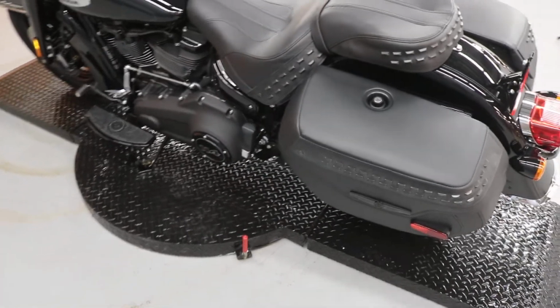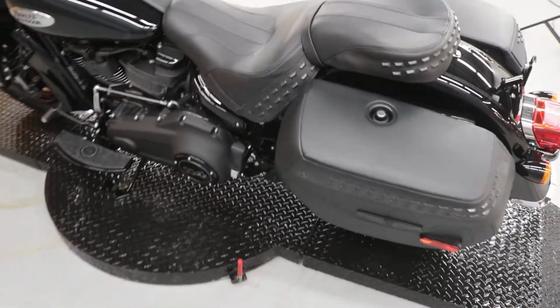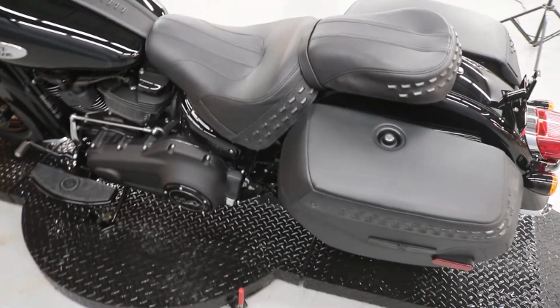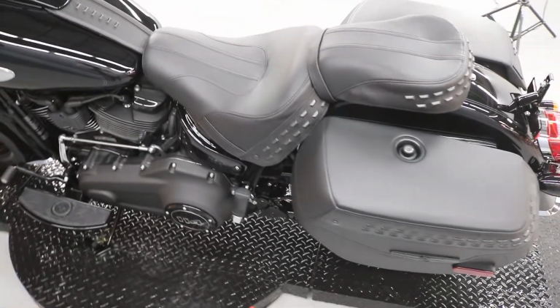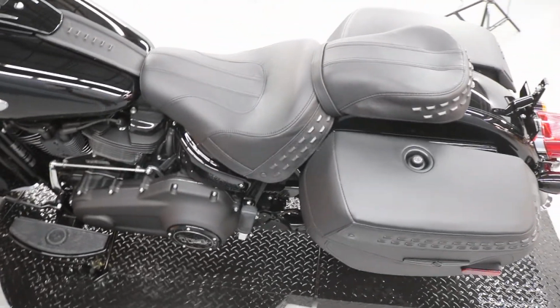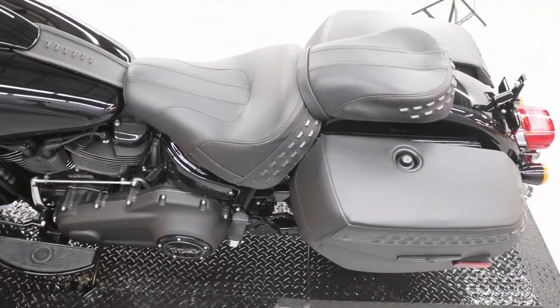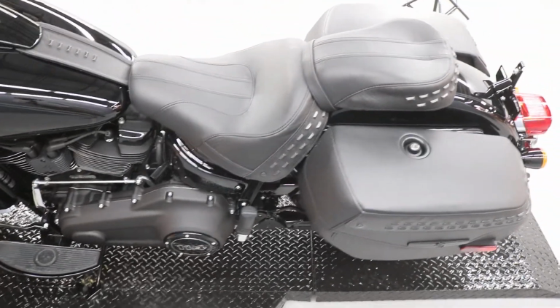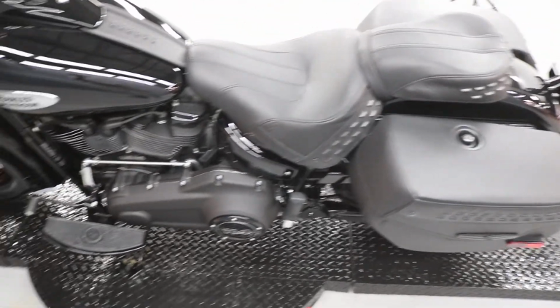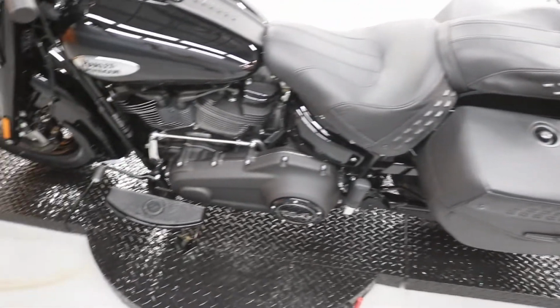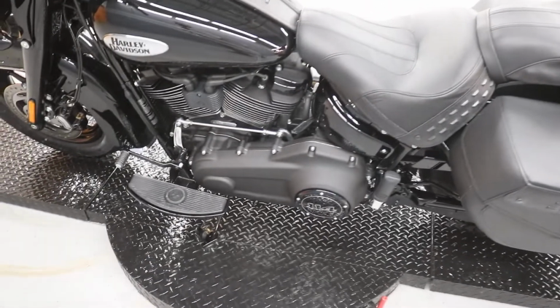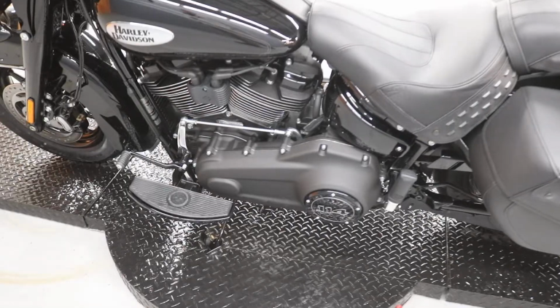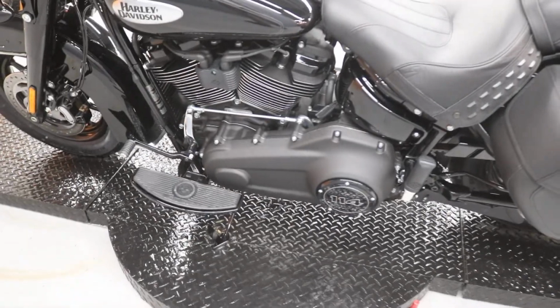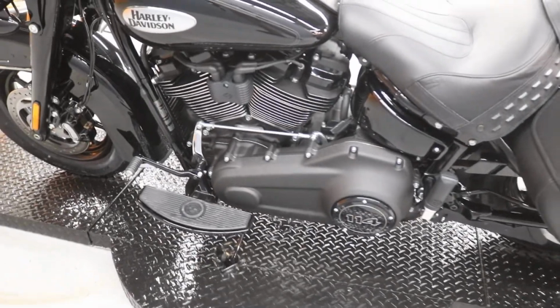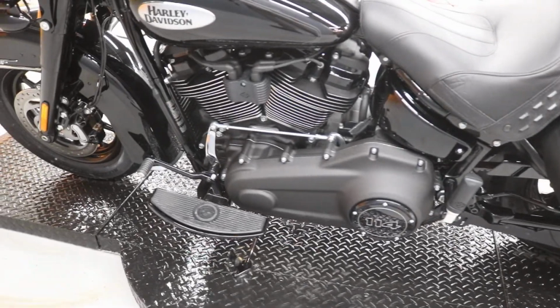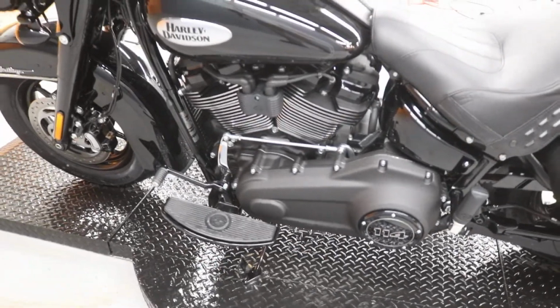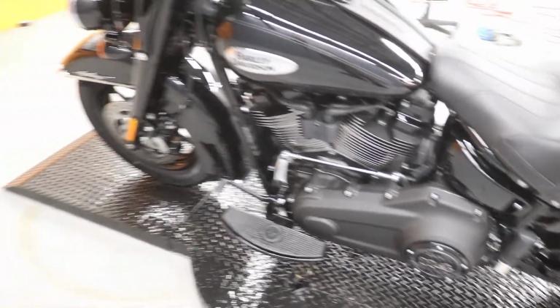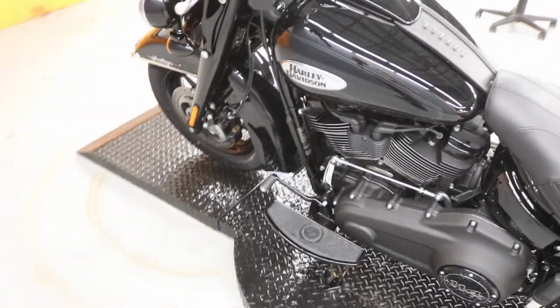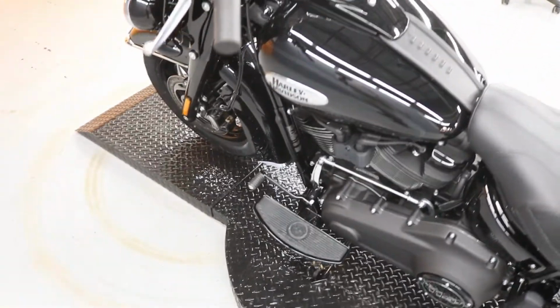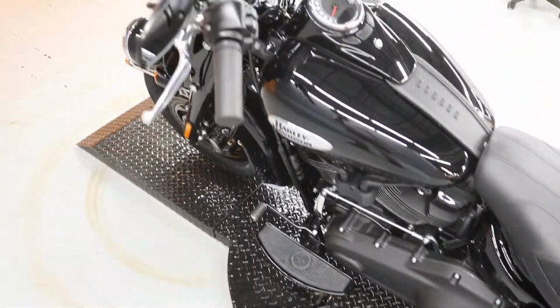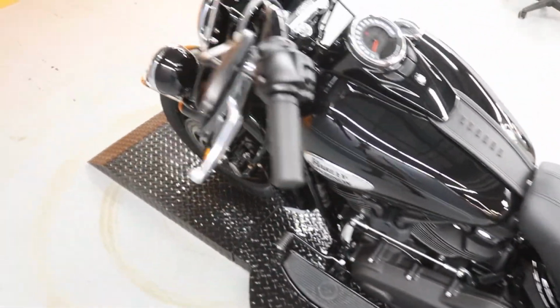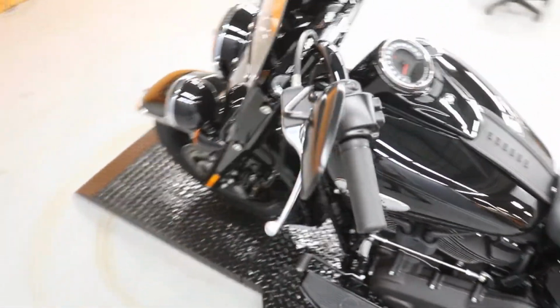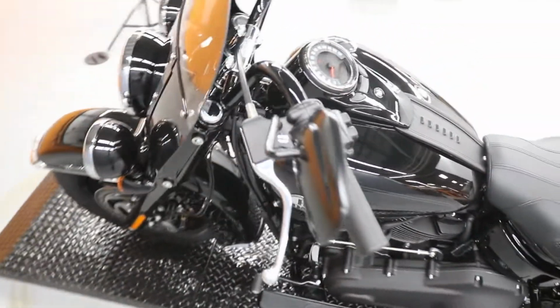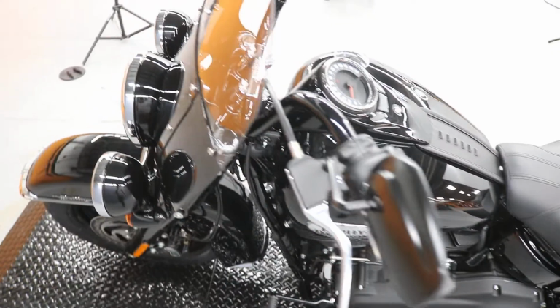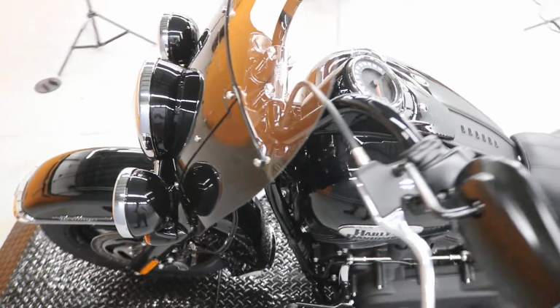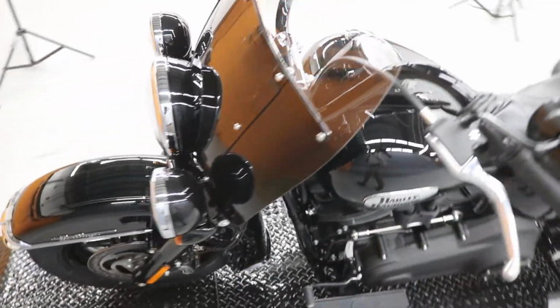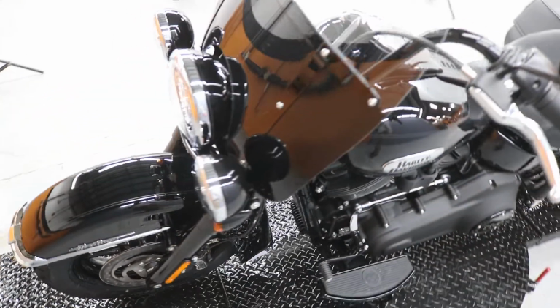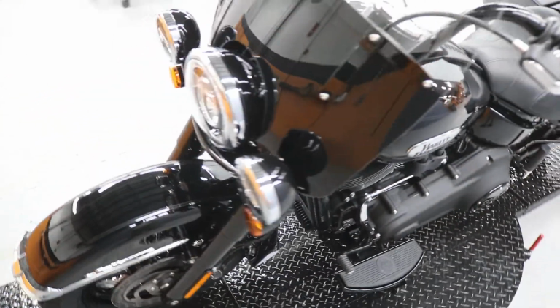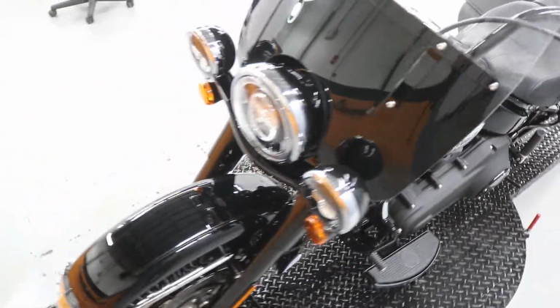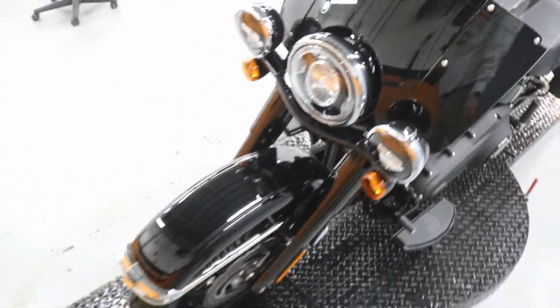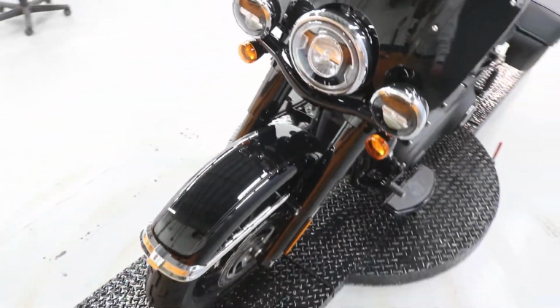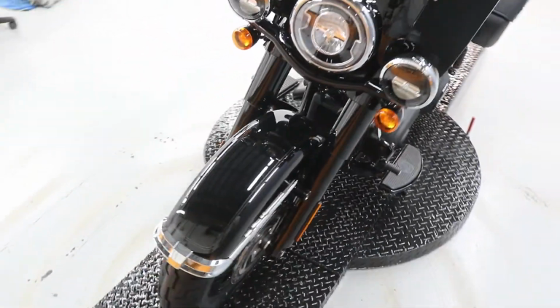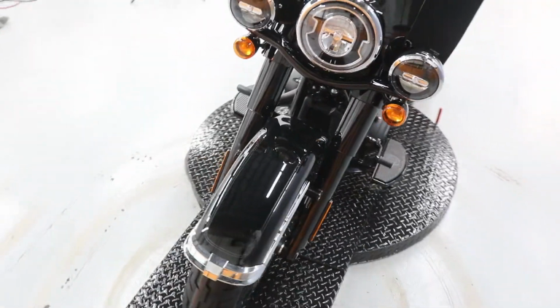It's one of their most popular cruisers and can double as a light duty tourer. It's a very comfortable bike to ride and has been around forever — hence, Heritage.